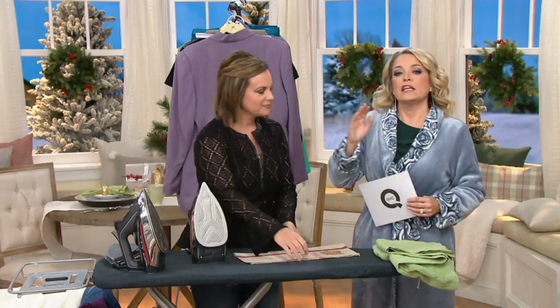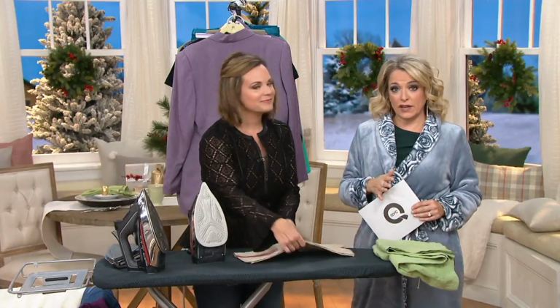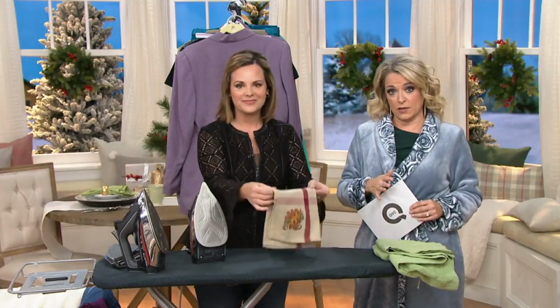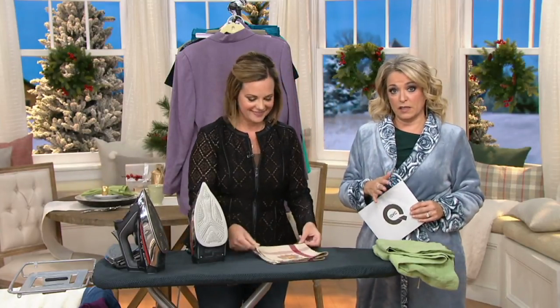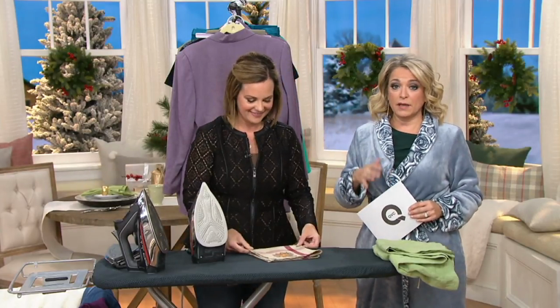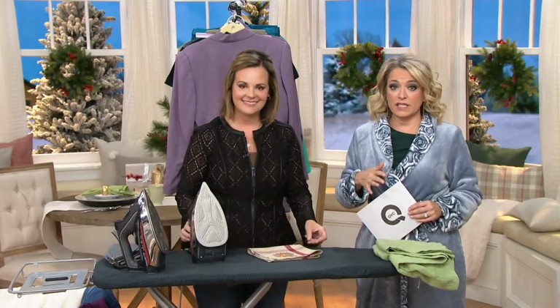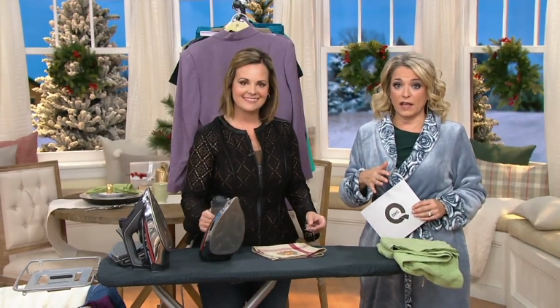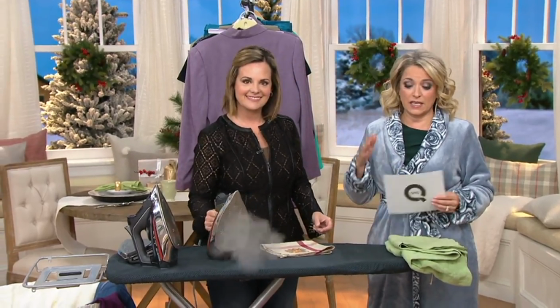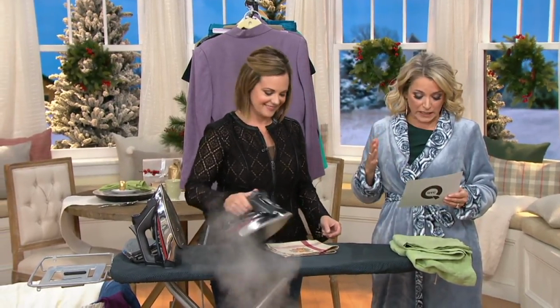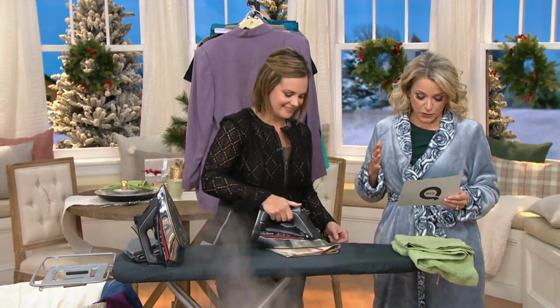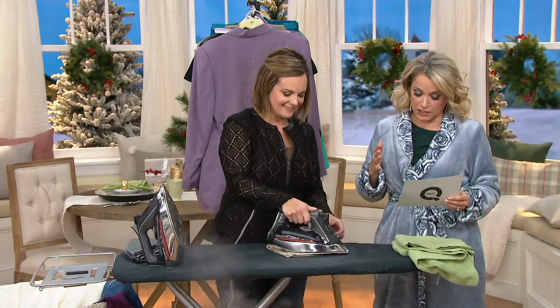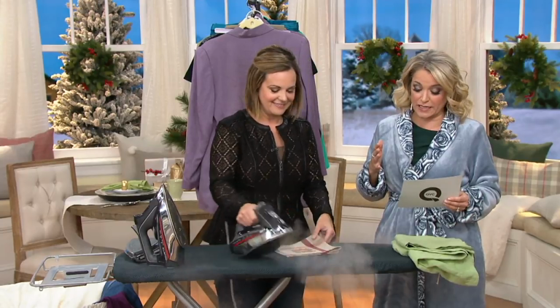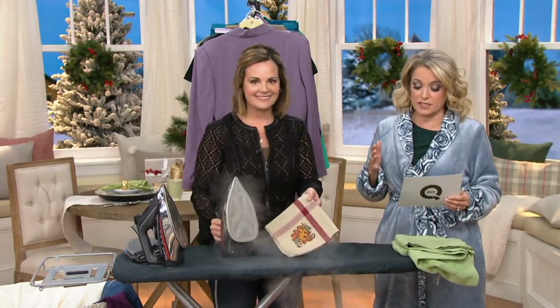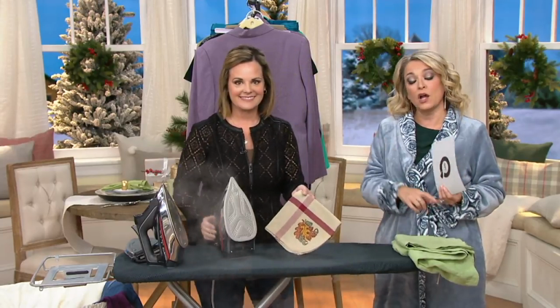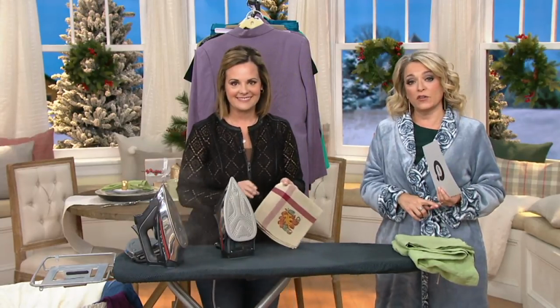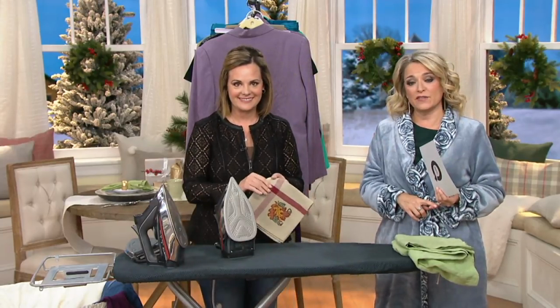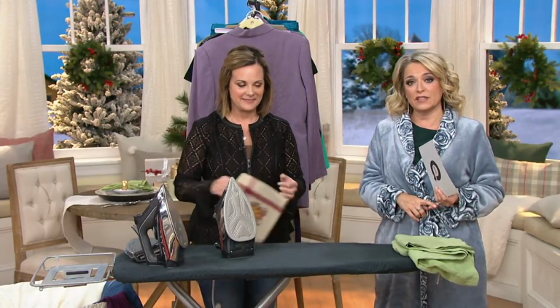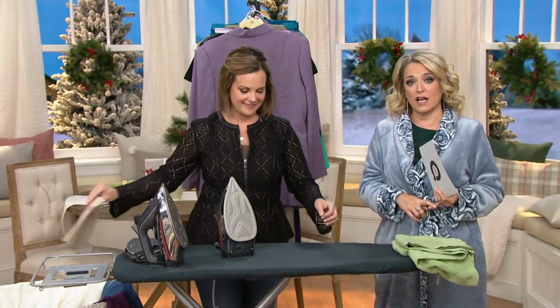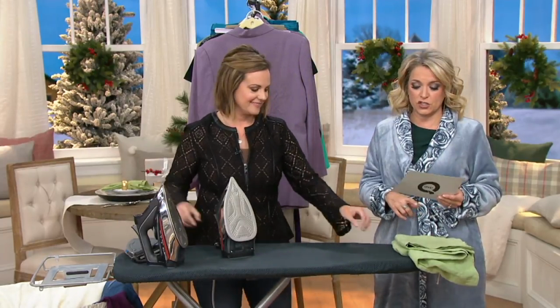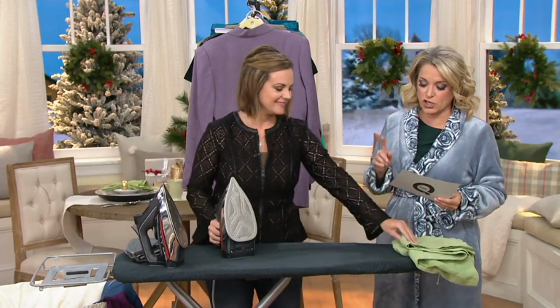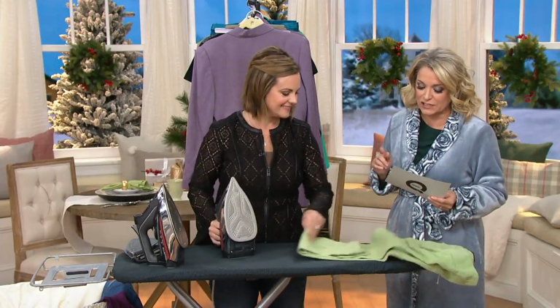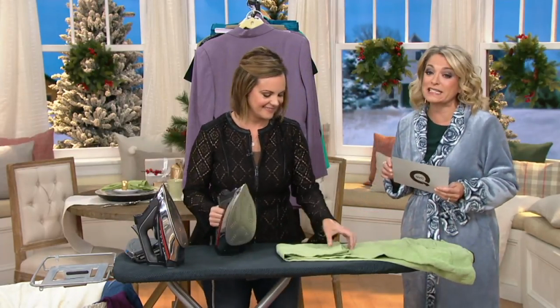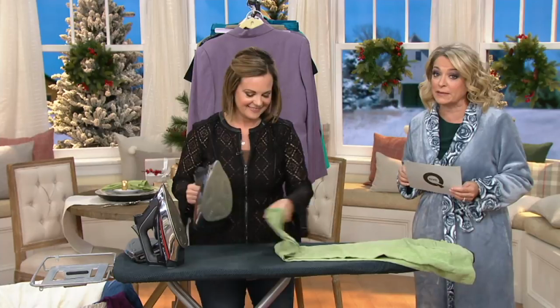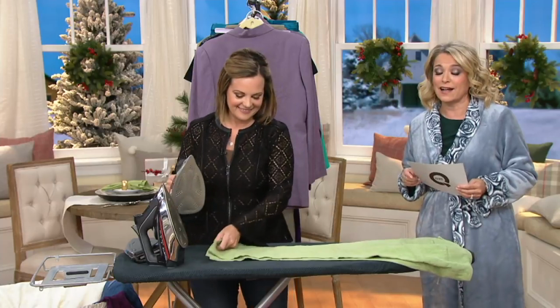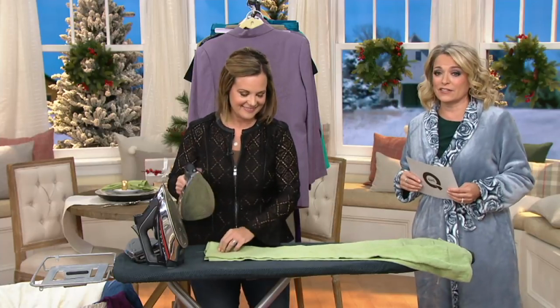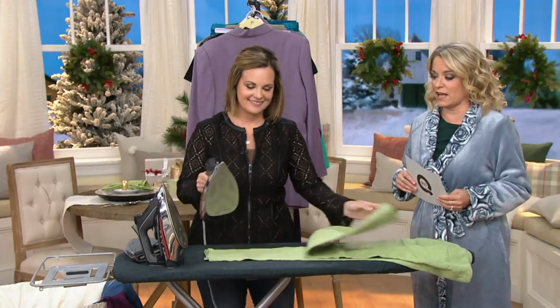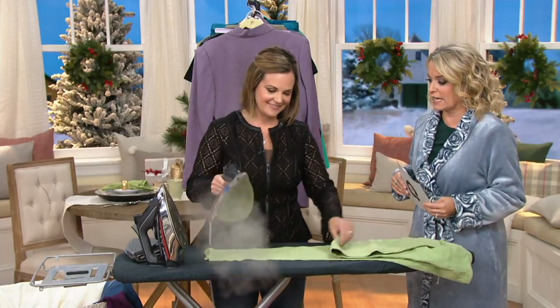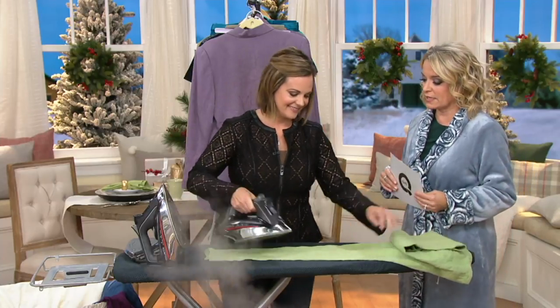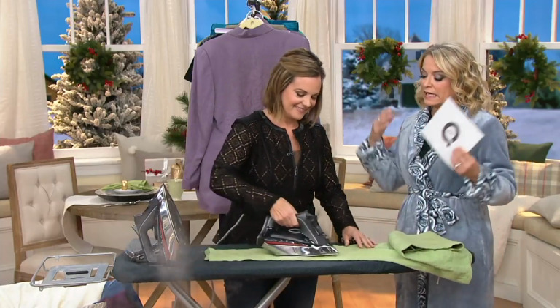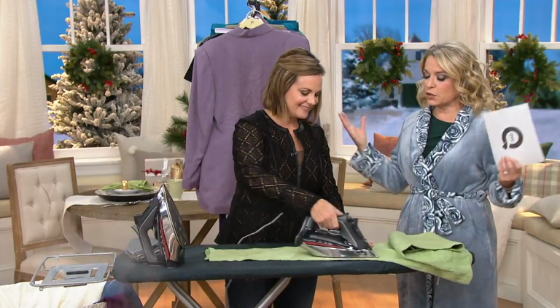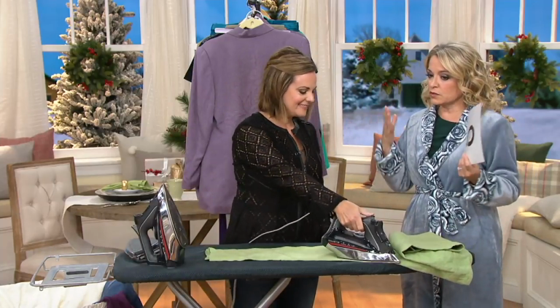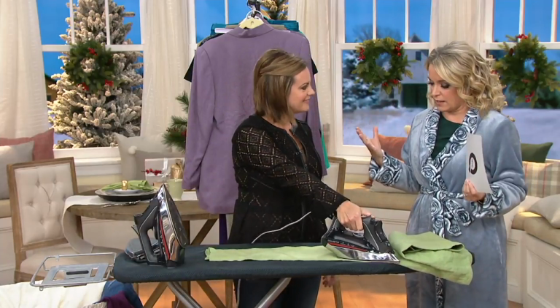You'll get a great value here because the comparable retail value is $103.94. We're offering it today for $71 and change and four easy payments of $17.80.